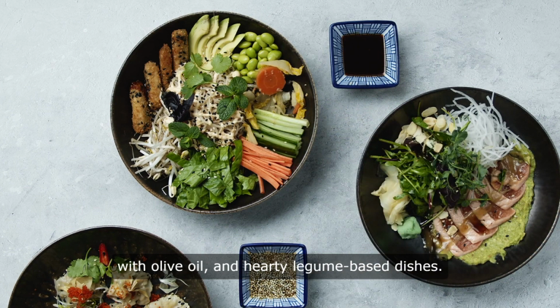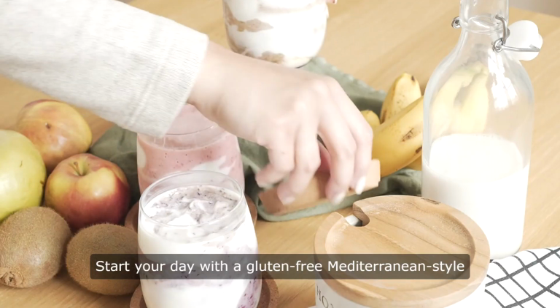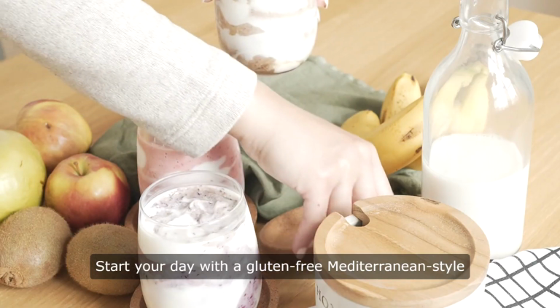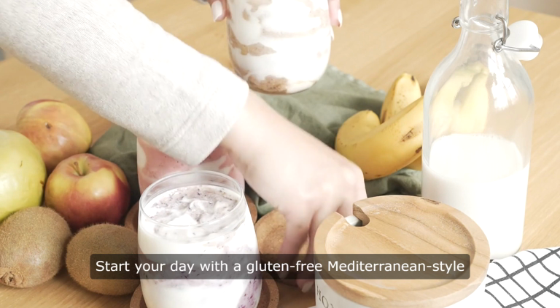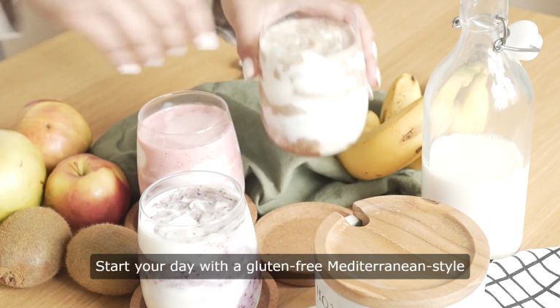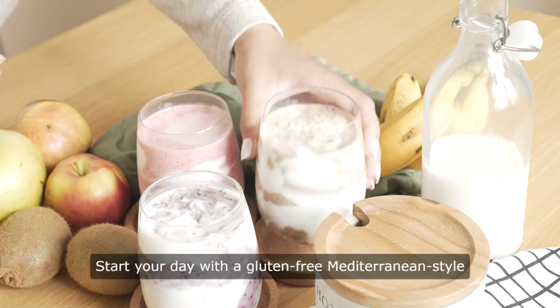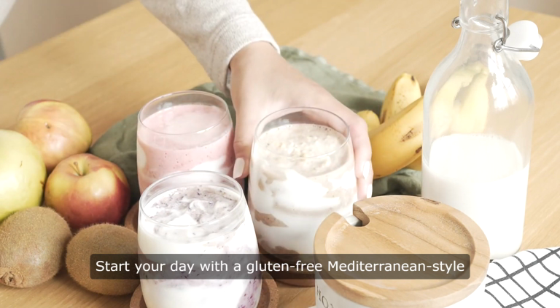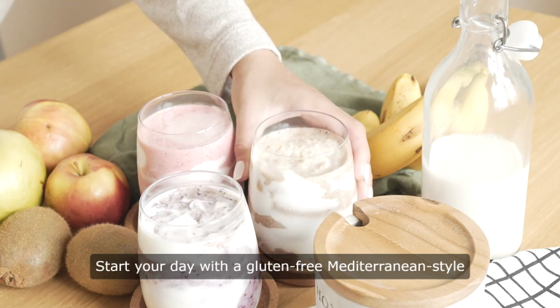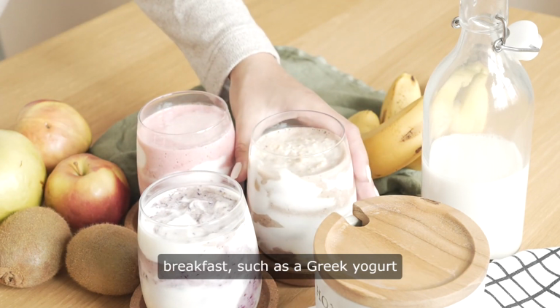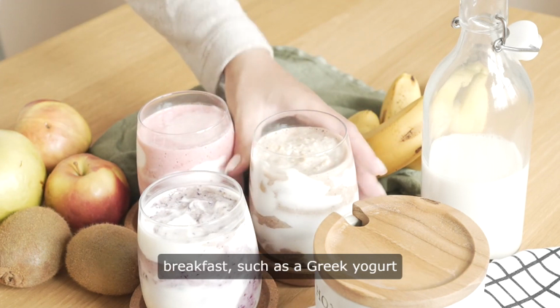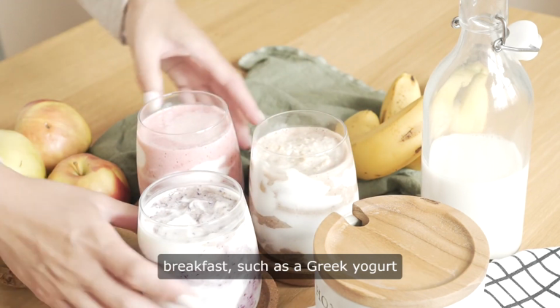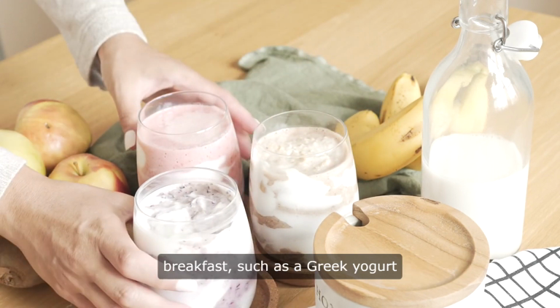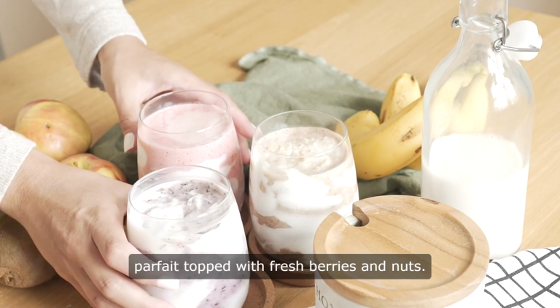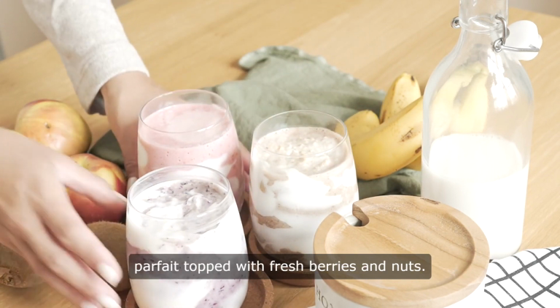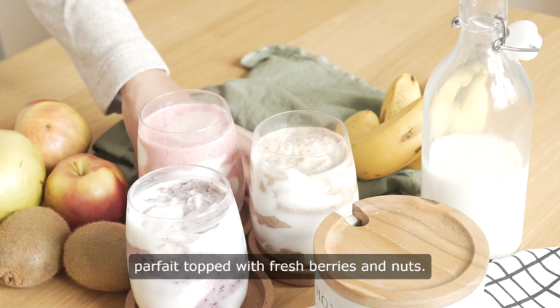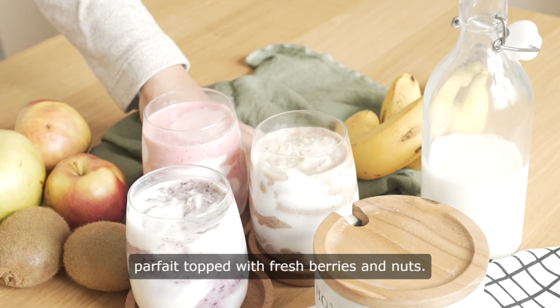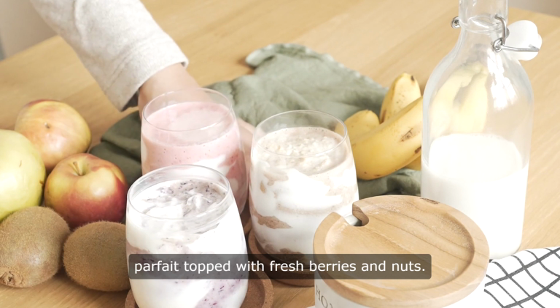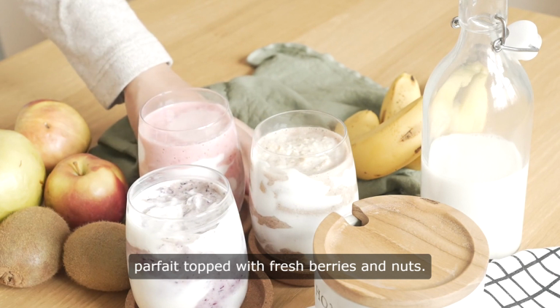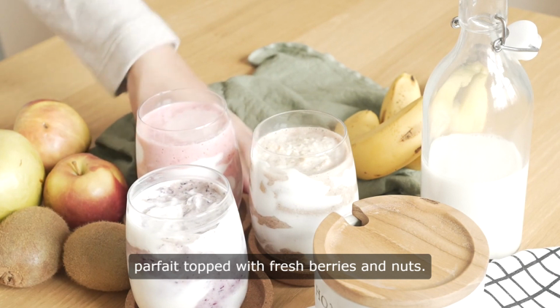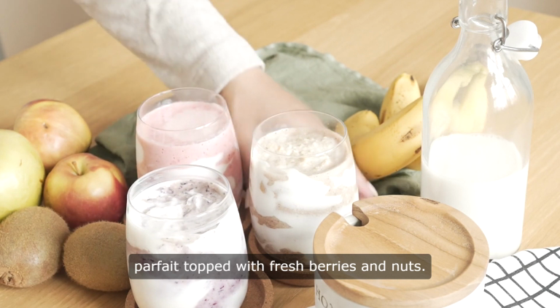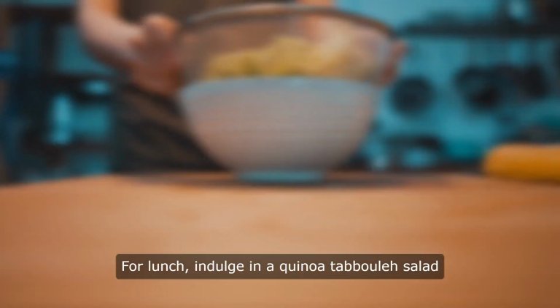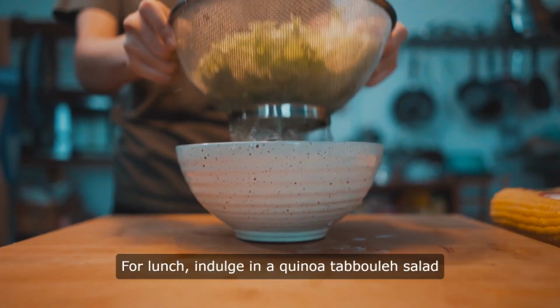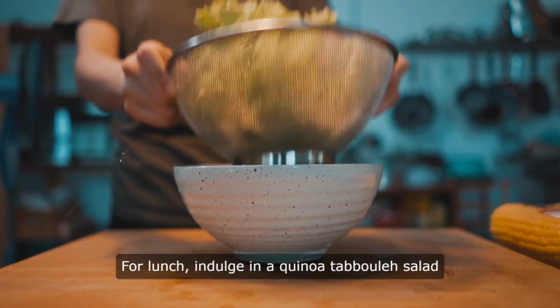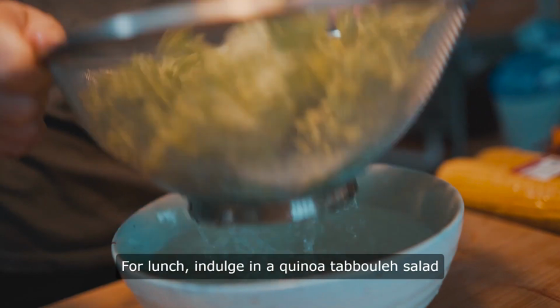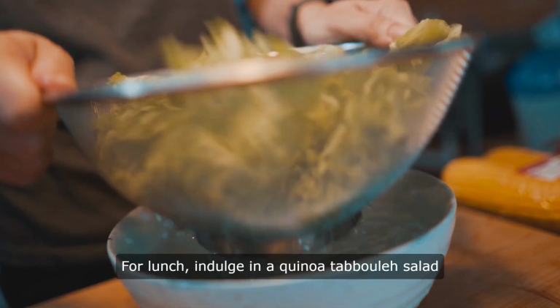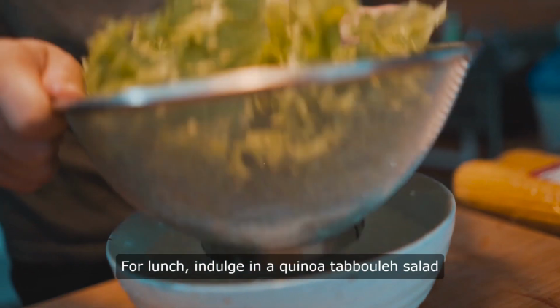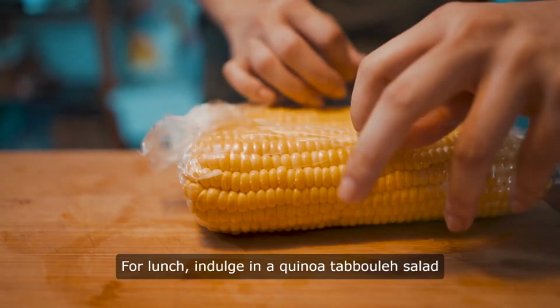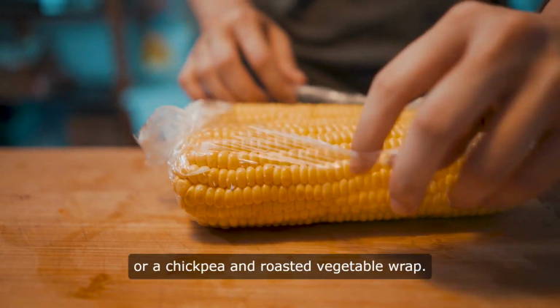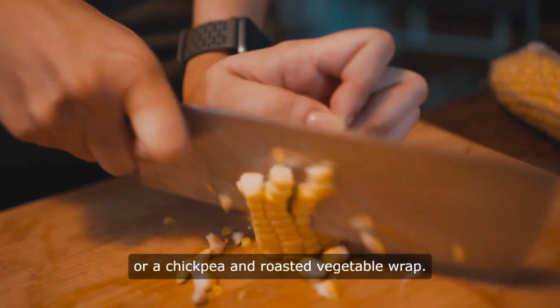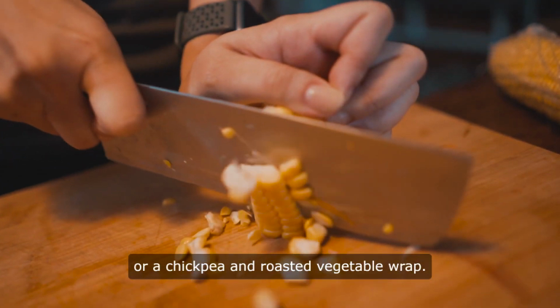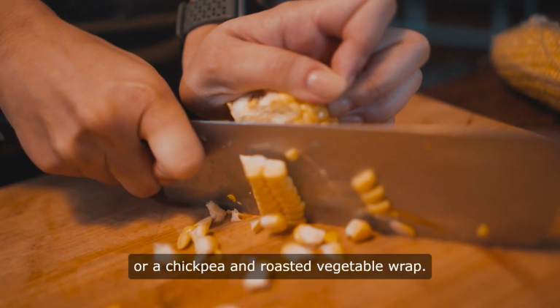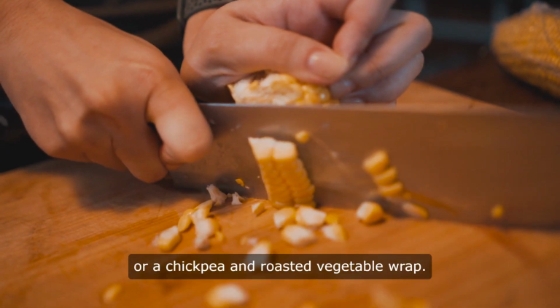Start your day with a gluten-free Mediterranean-style breakfast, such as a Greek yogurt parfait topped with fresh berries and nuts. For lunch, indulge in a quinoa tabouleh salad or a chickpea and roasted vegetable wrap.